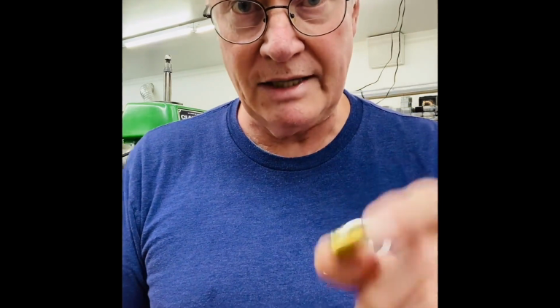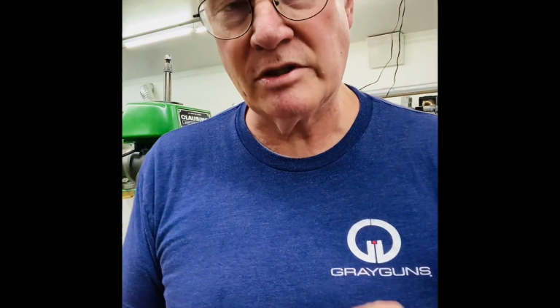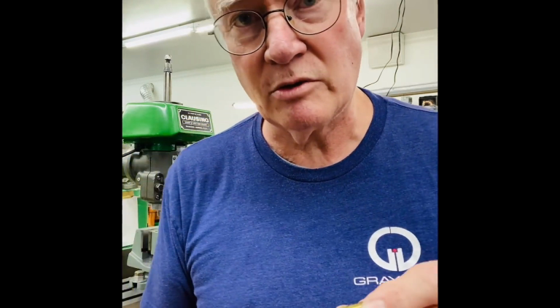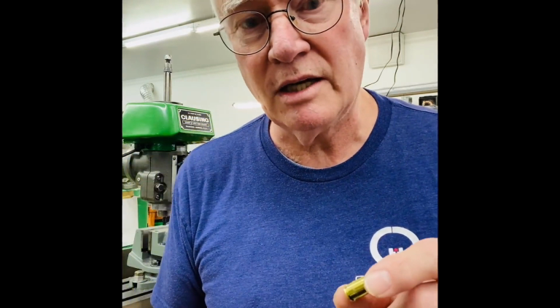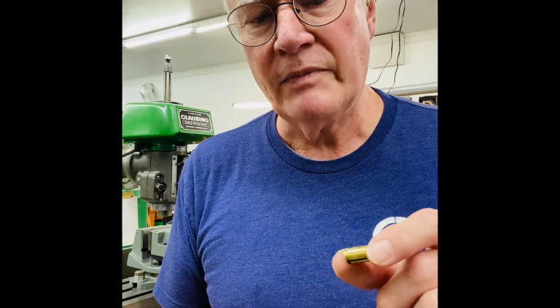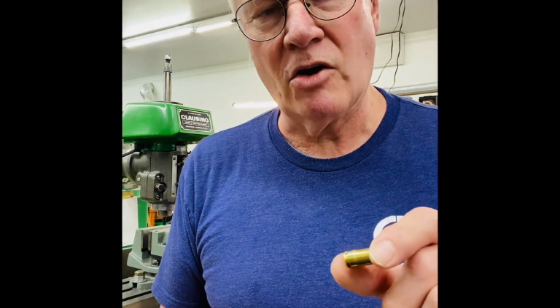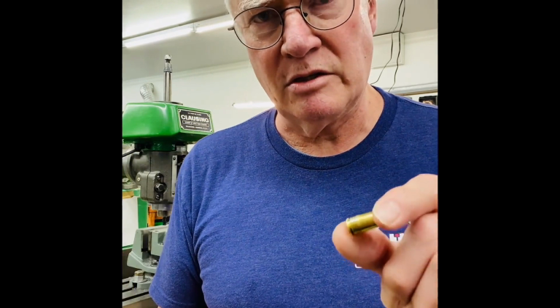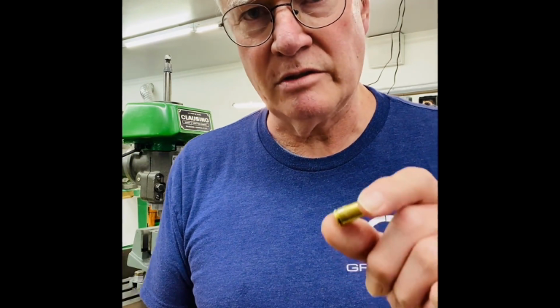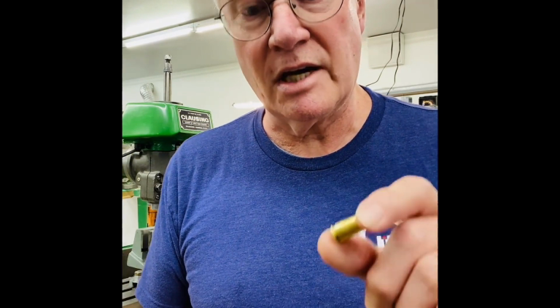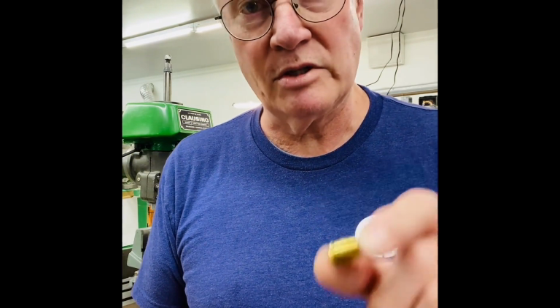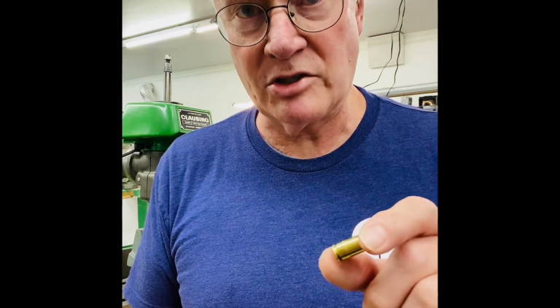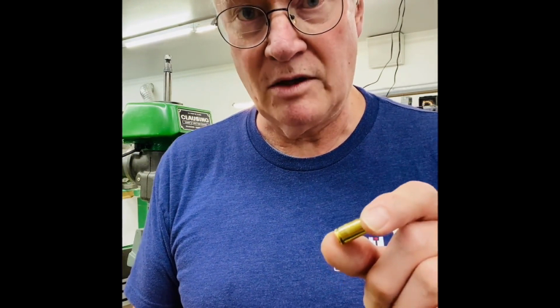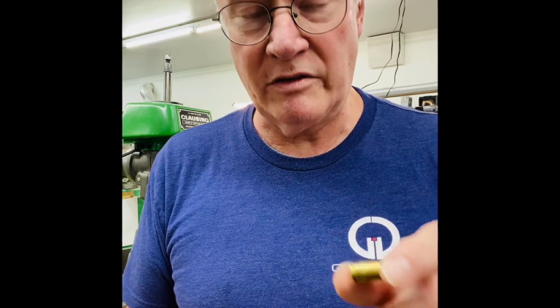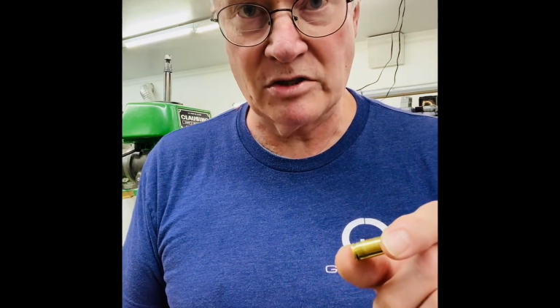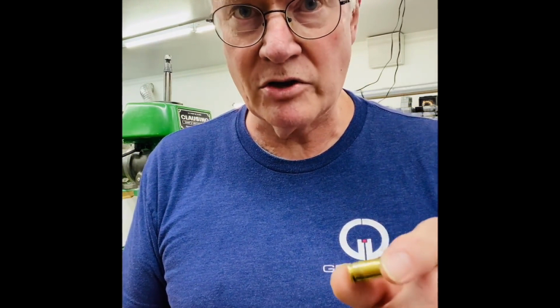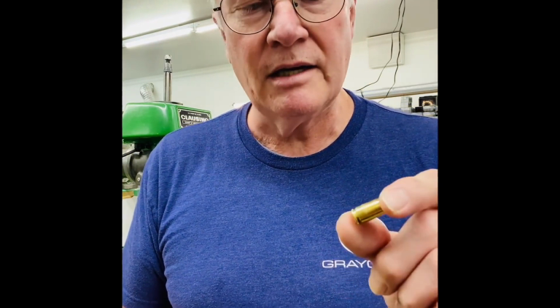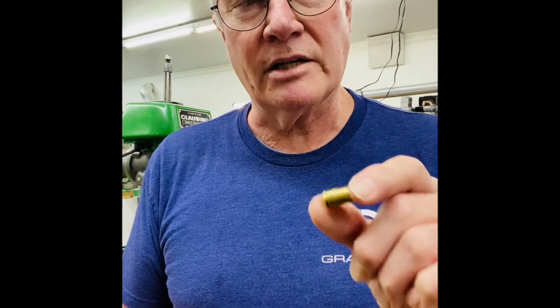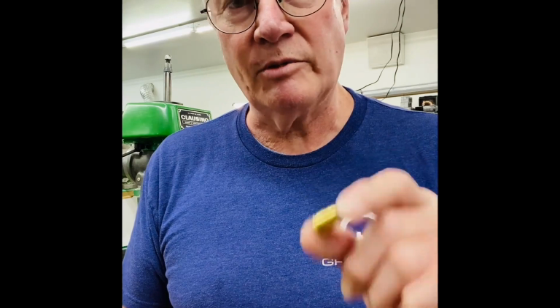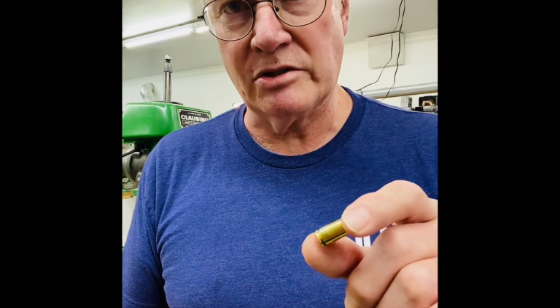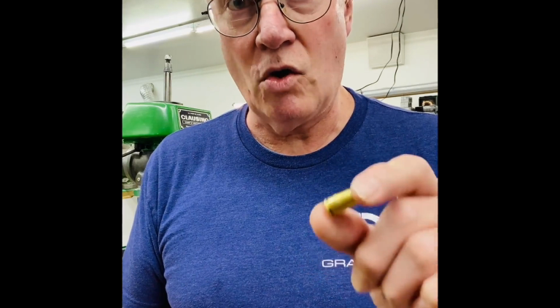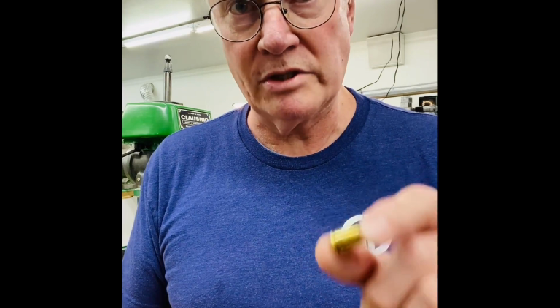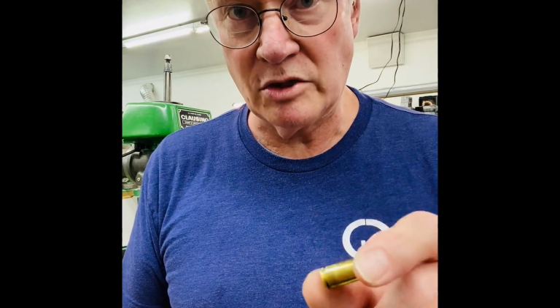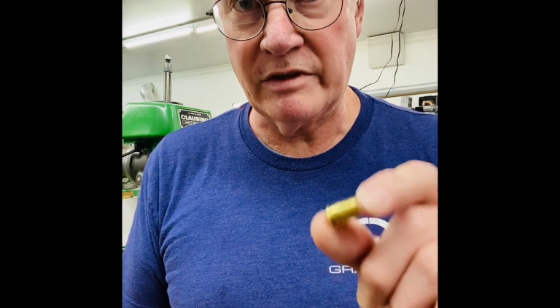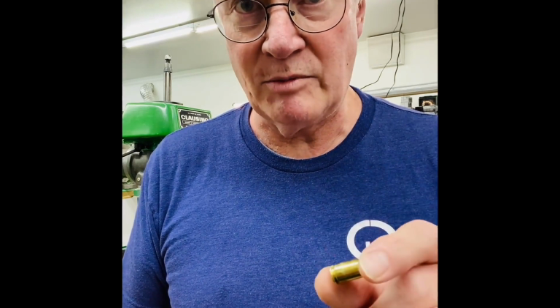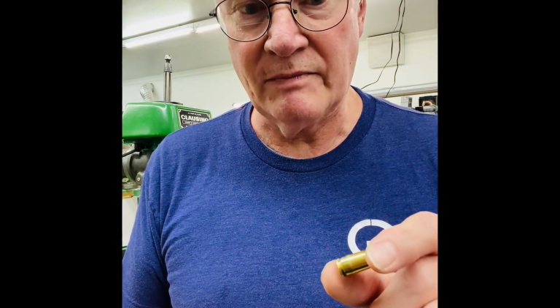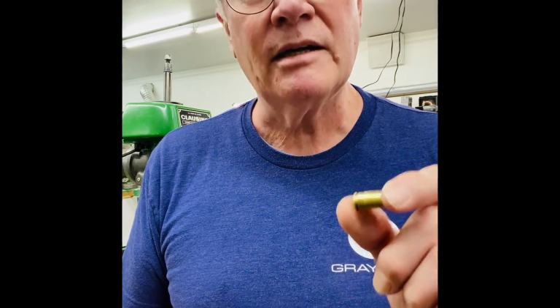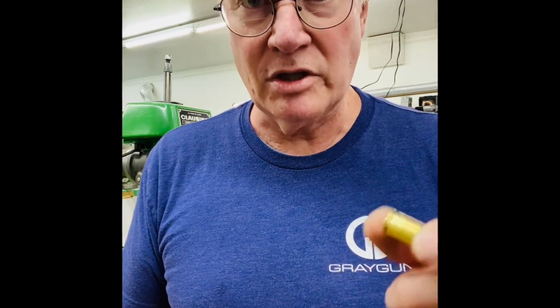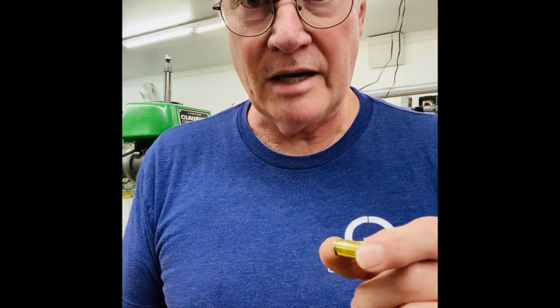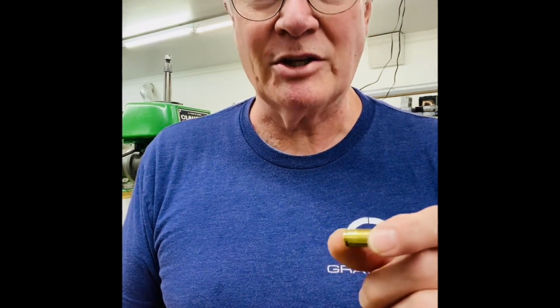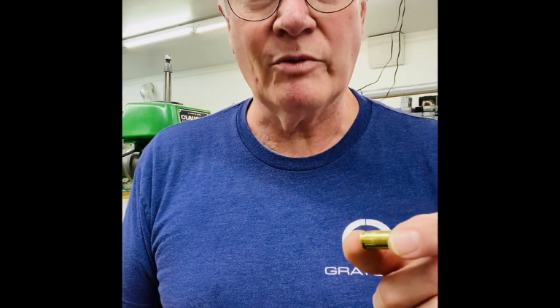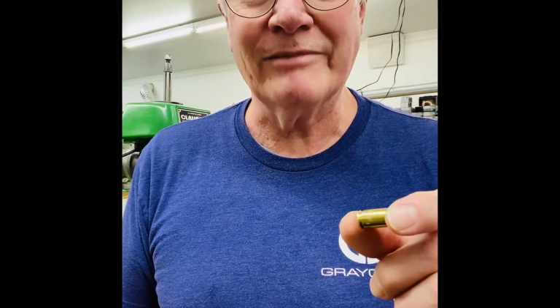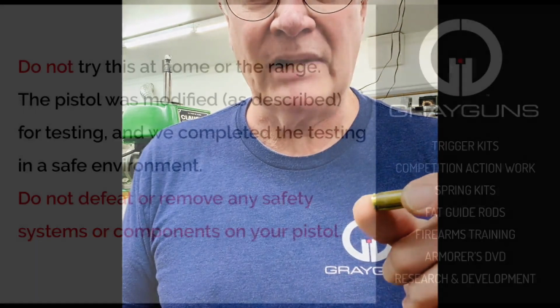There is no issue with a P320 inherent to the pistol, its design, its manufacturer, or quality of manufacture that causes them to blow cases. The only reason they do is because of defective ammunition. You can solve that — just make sure you don't run junk. Thanks.